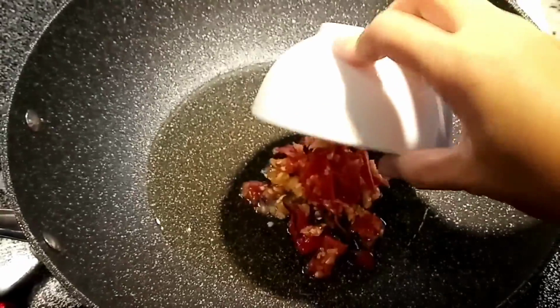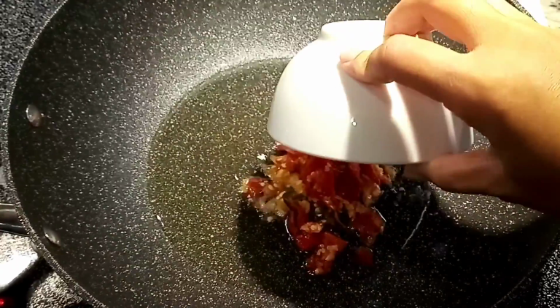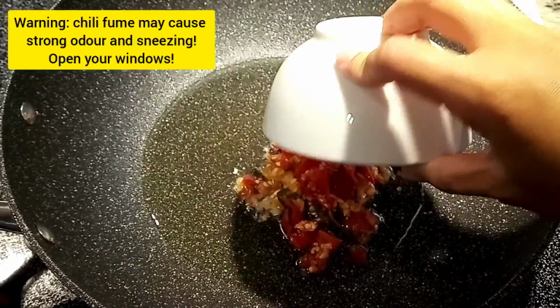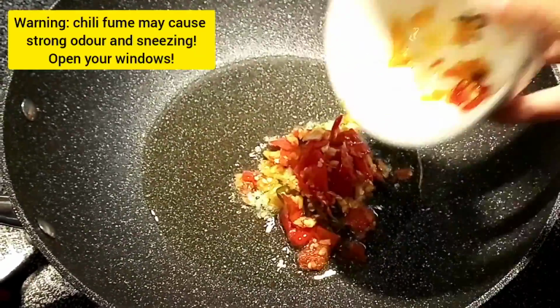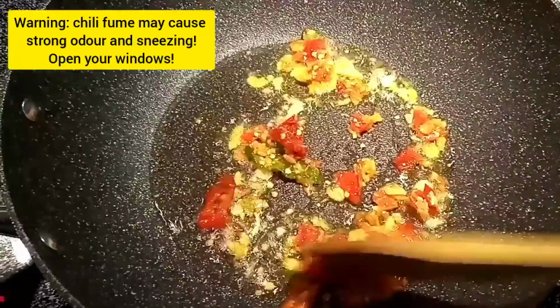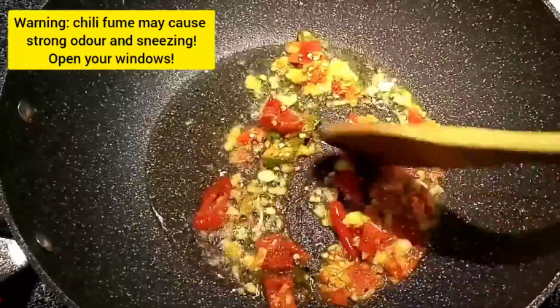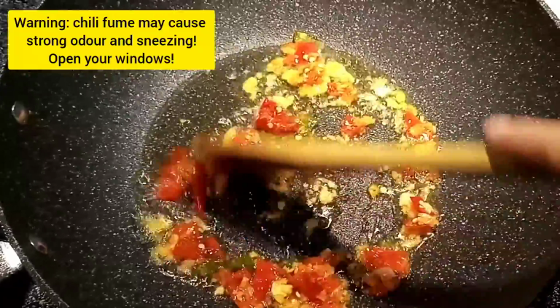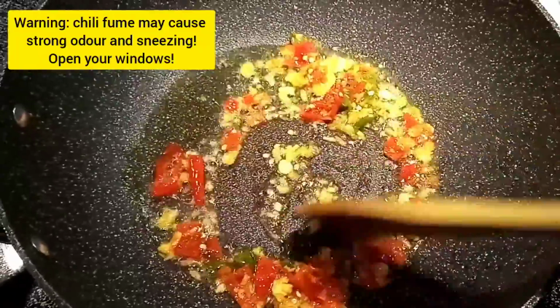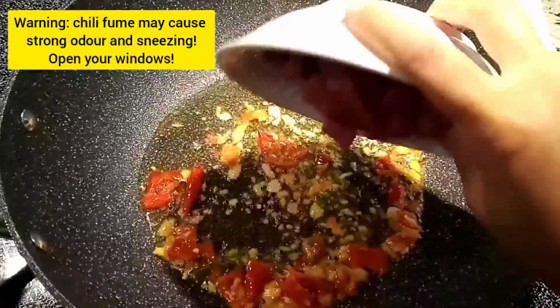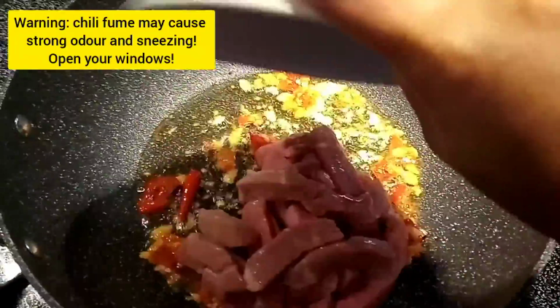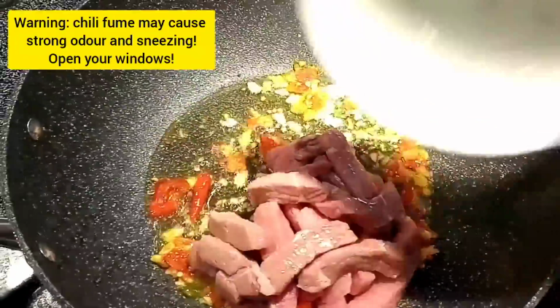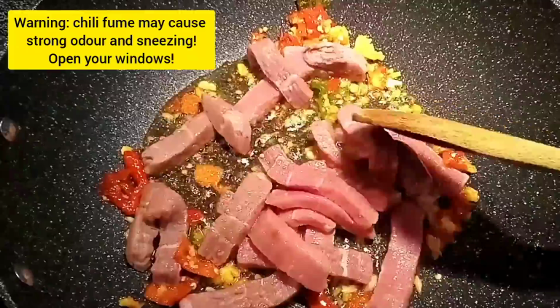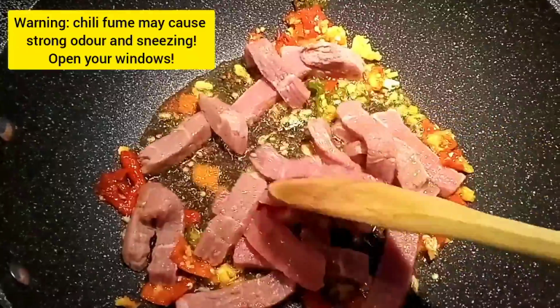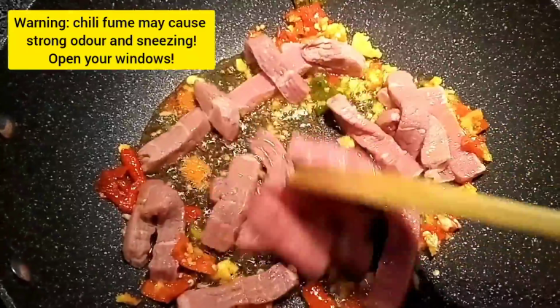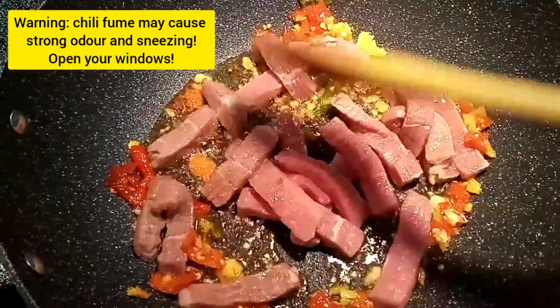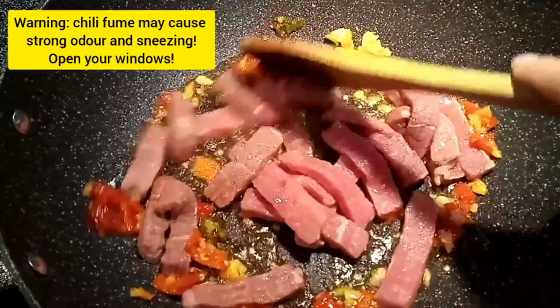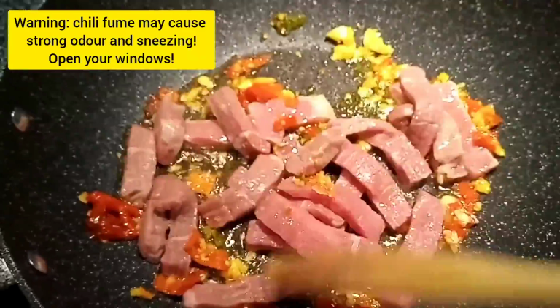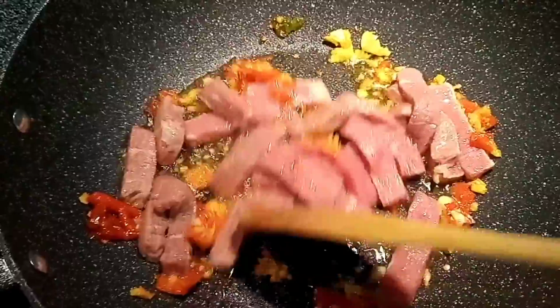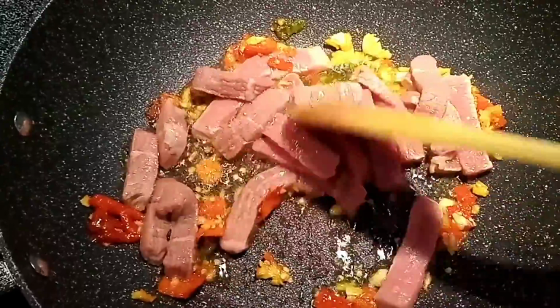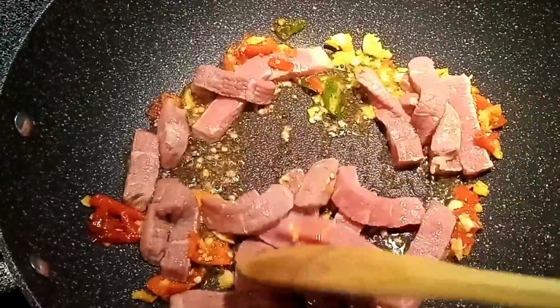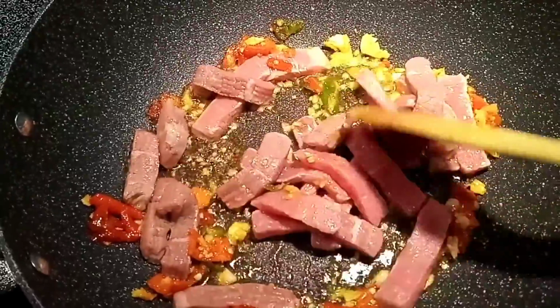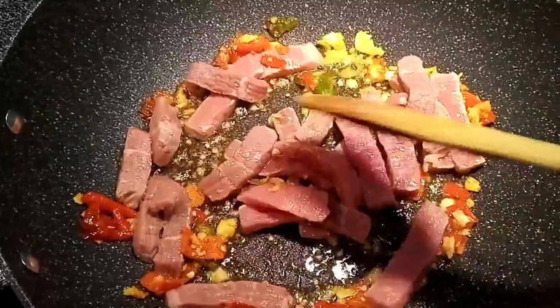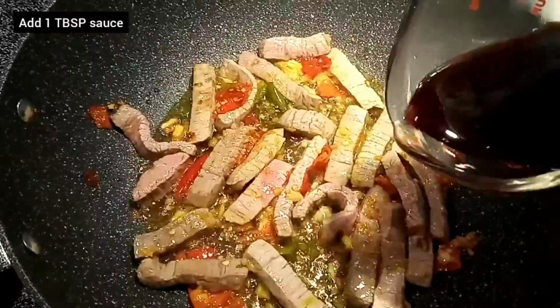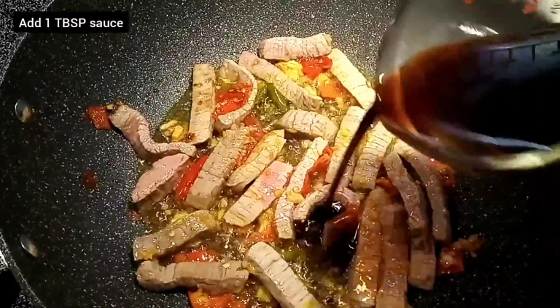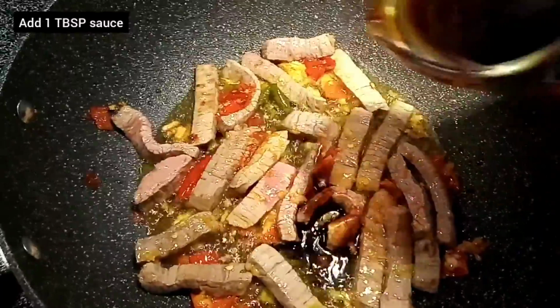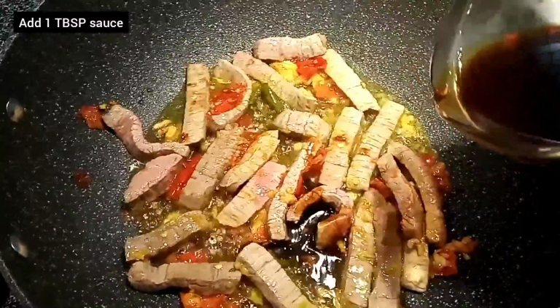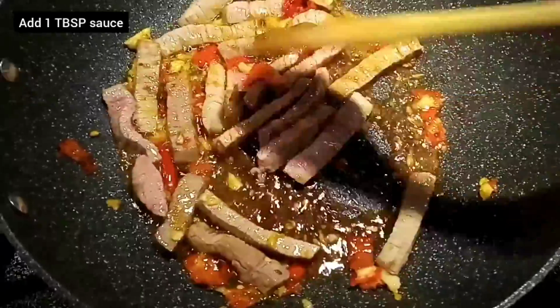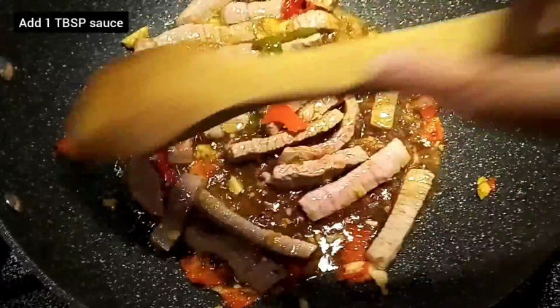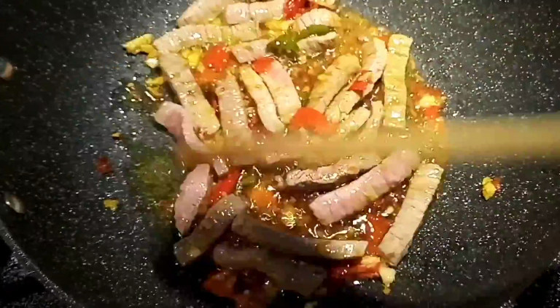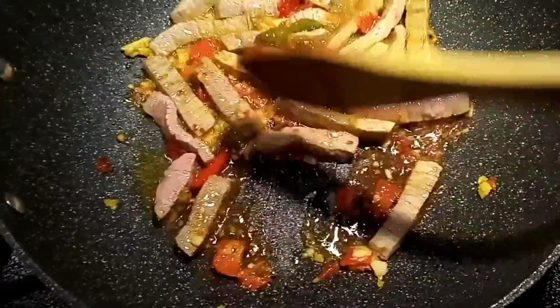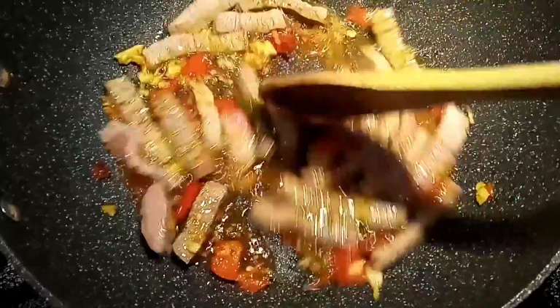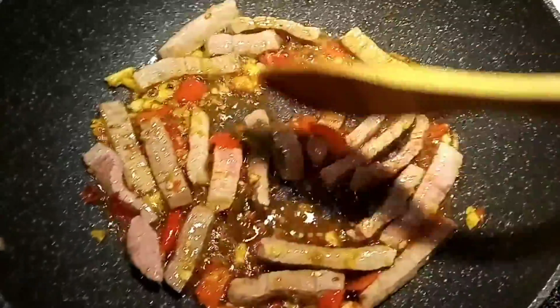I add my garlic chili paste into hot oil and sauté it for a little bit. Then I add my beef — you could use any type of protein if you don't like beef. Once the meat is almost done, I add a little bit of sauce and stir fry it.